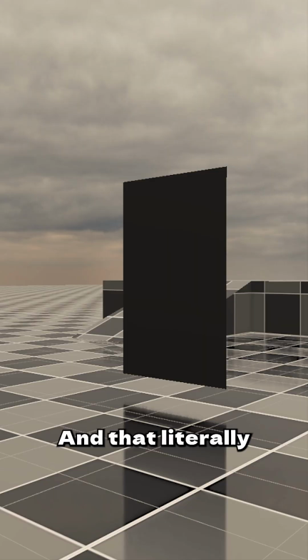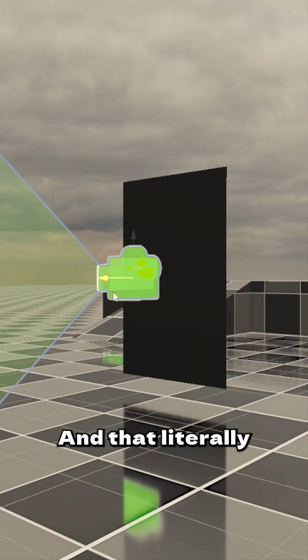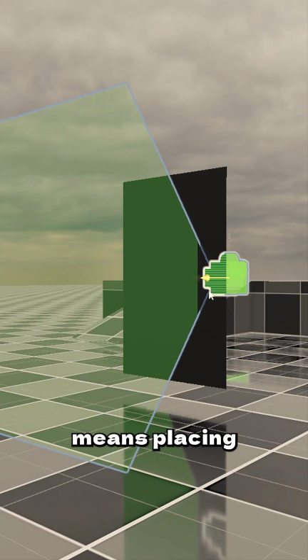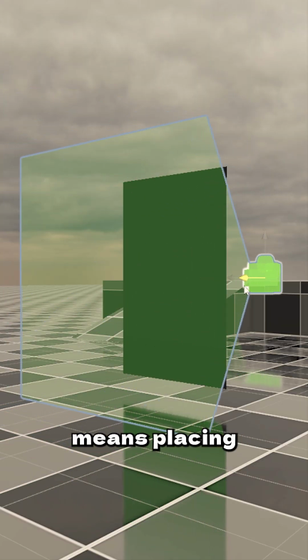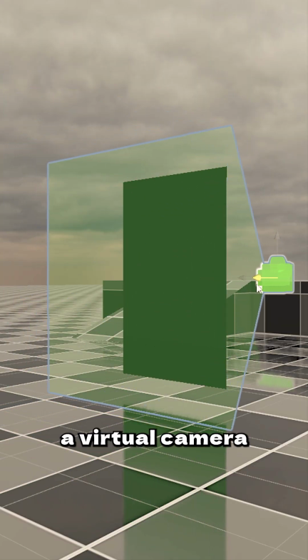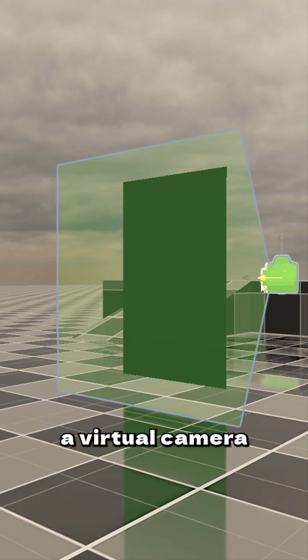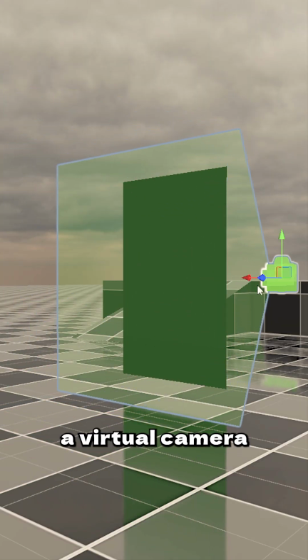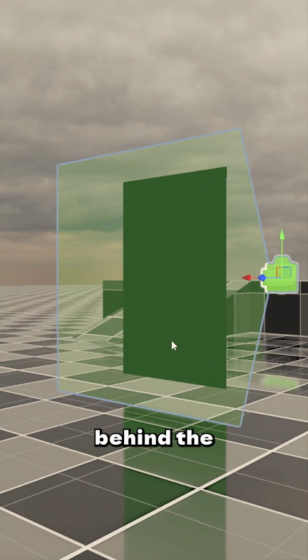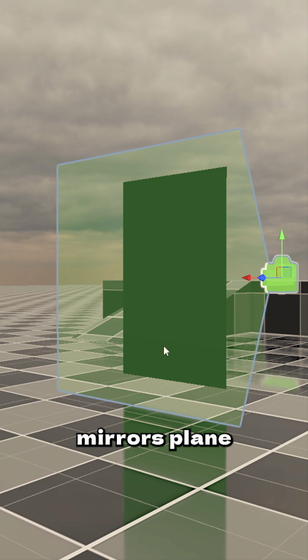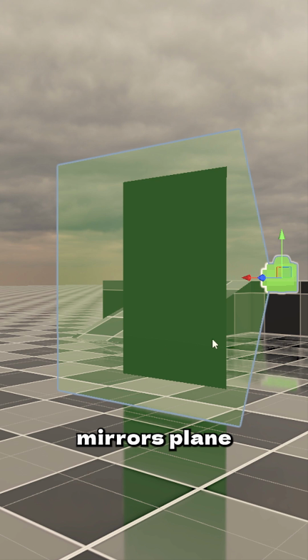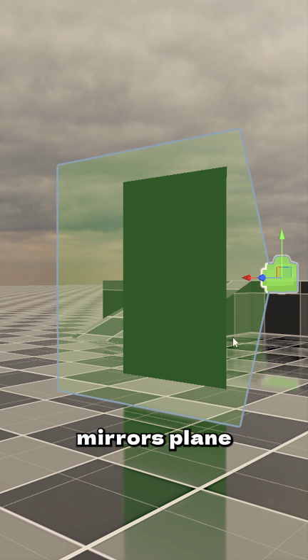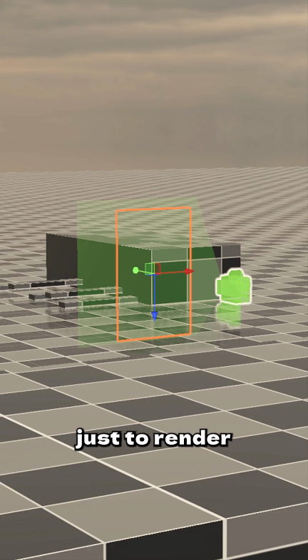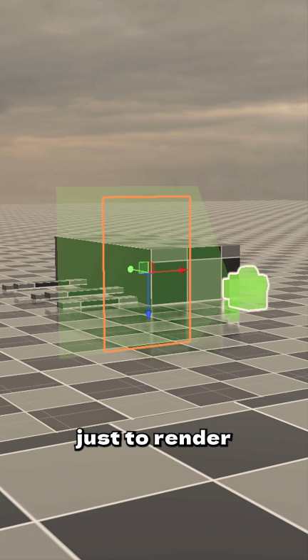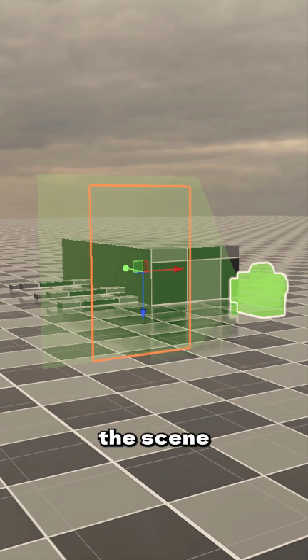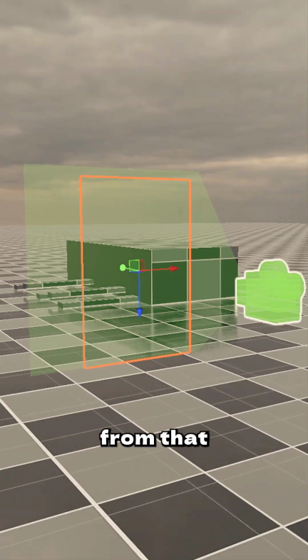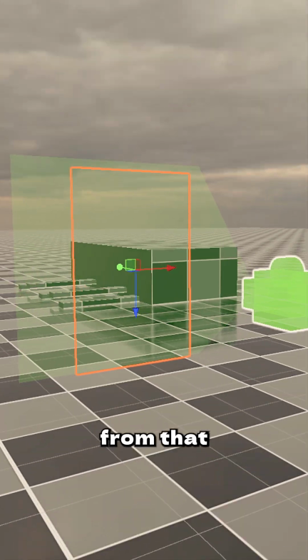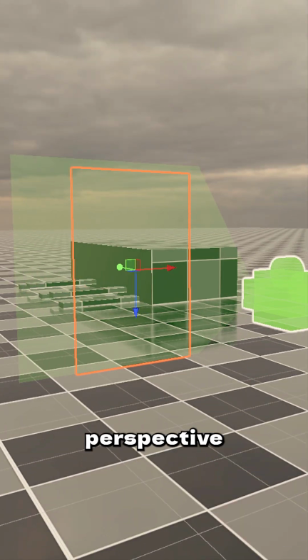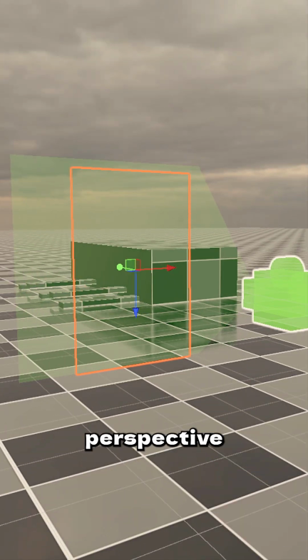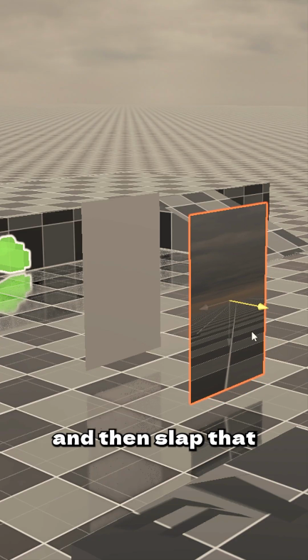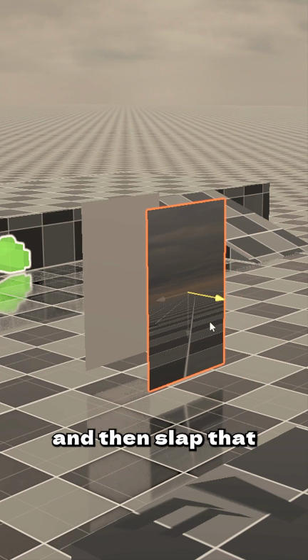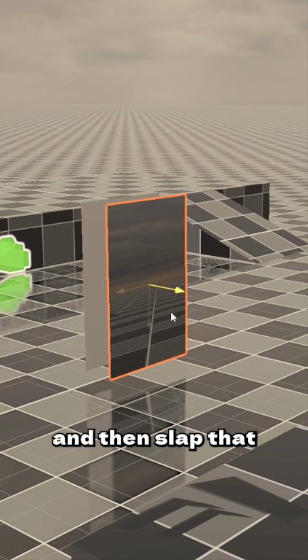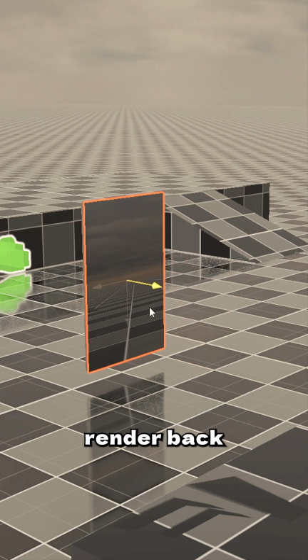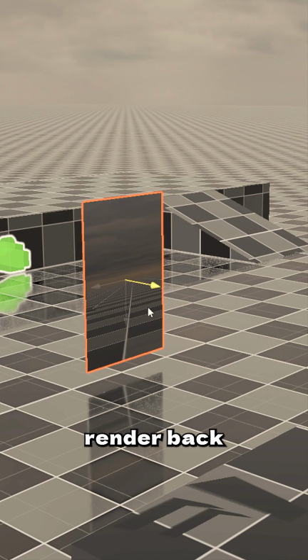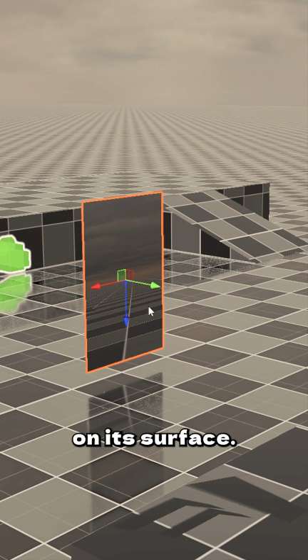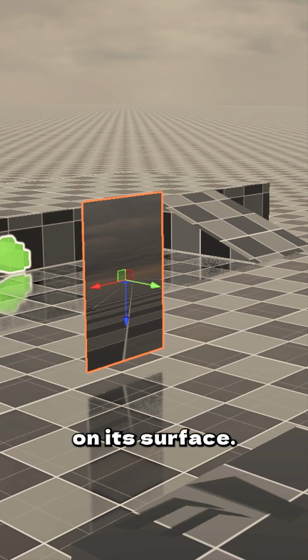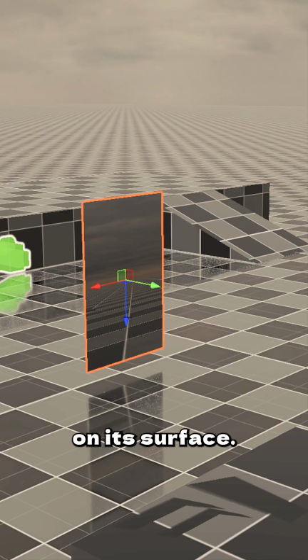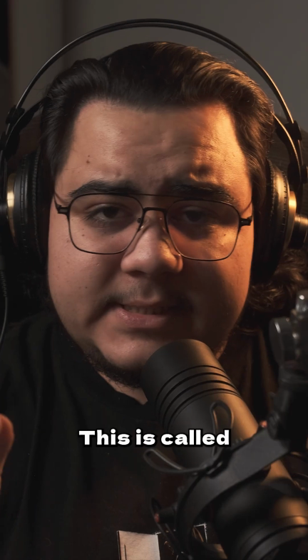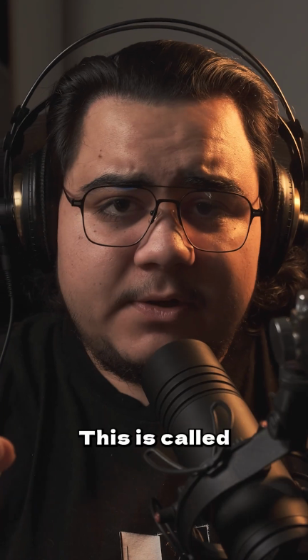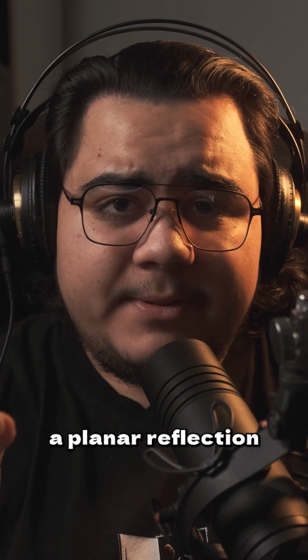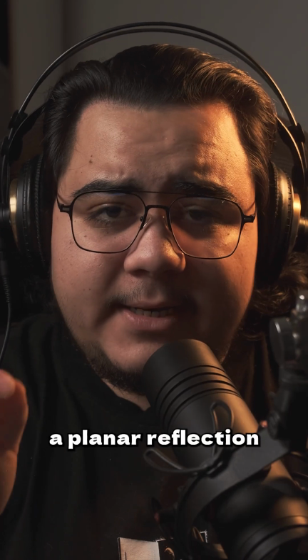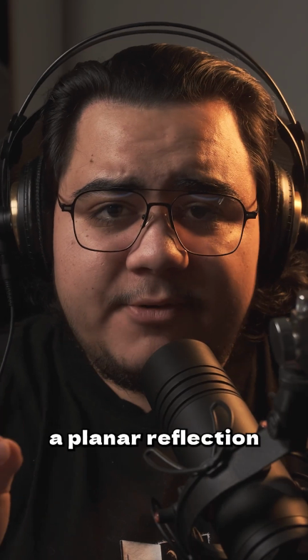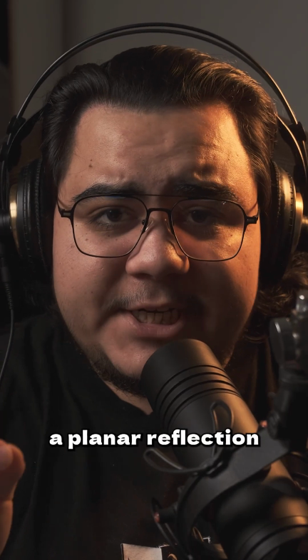Faking it literally means placing a virtual camera behind the mirror's plane, rendering the scene from that perspective, and then slapping that render back onto the mirror's surface. This is called a planar reflection.